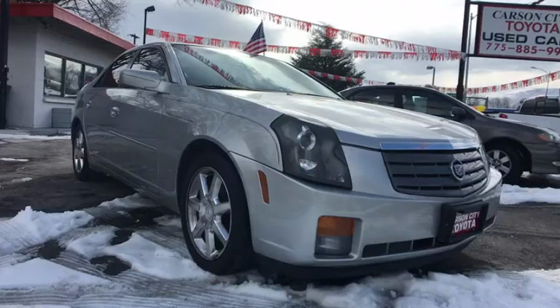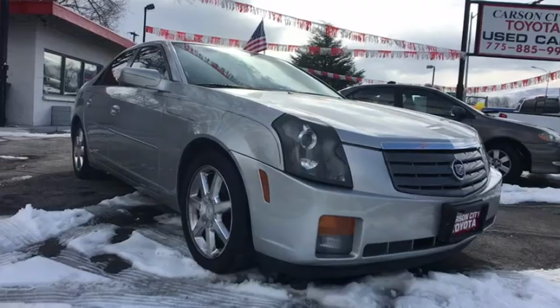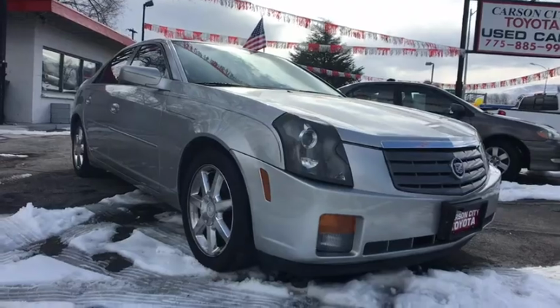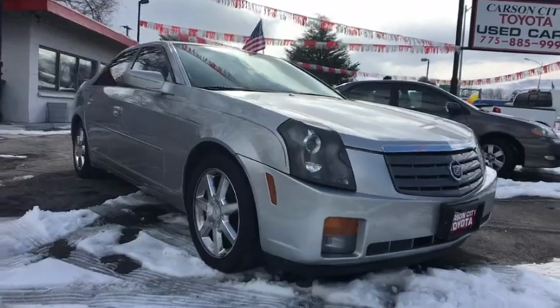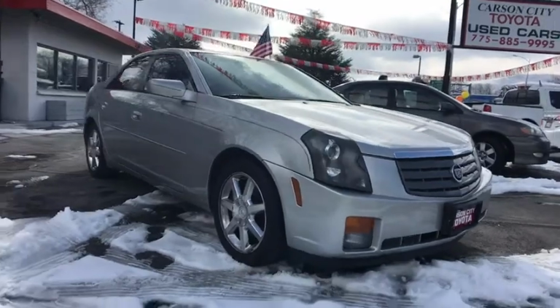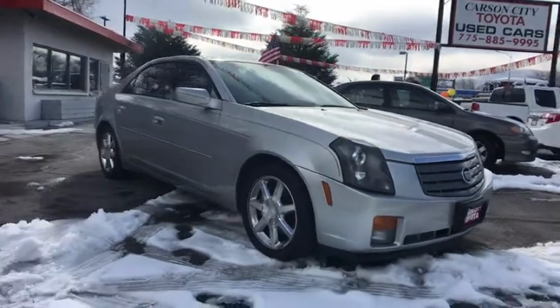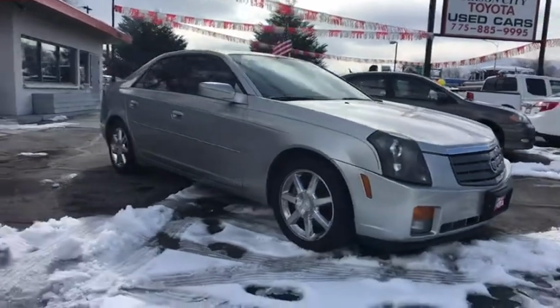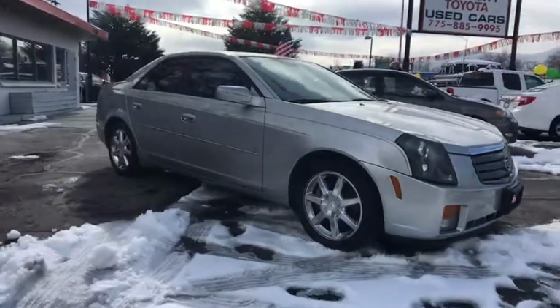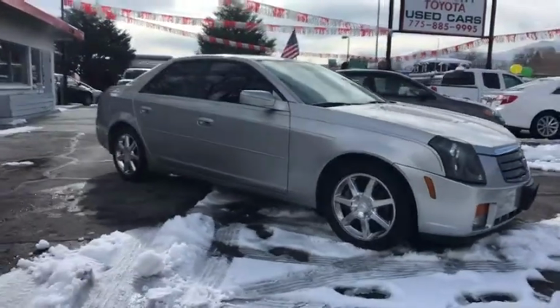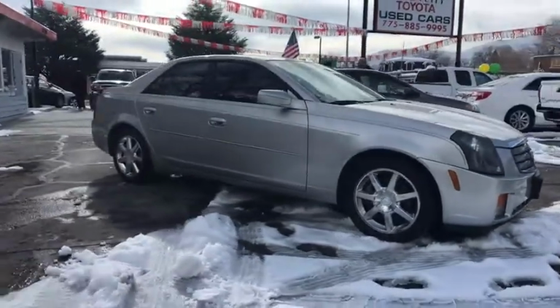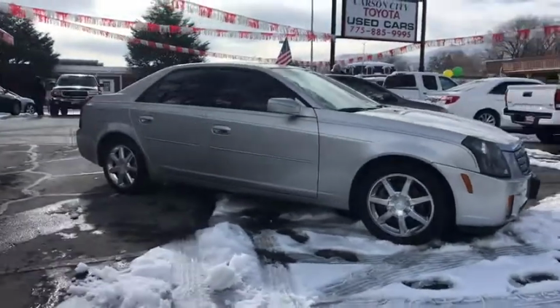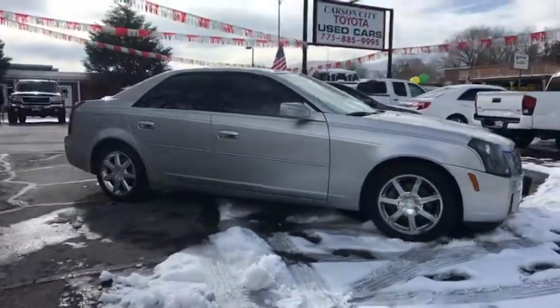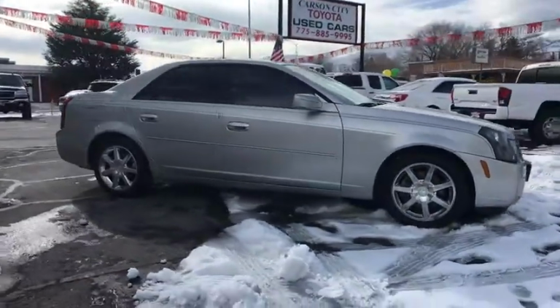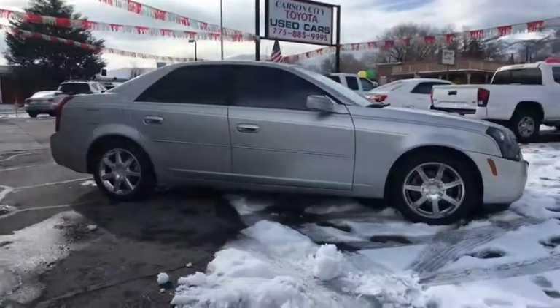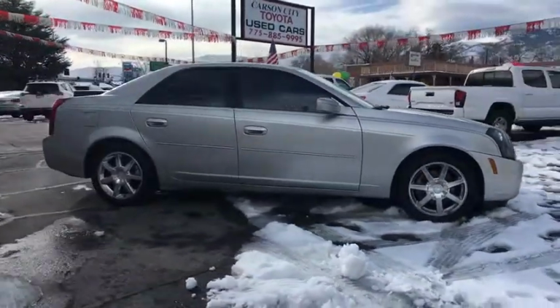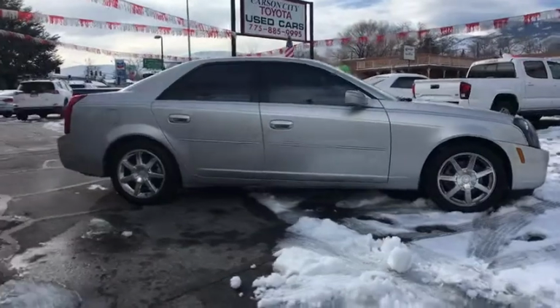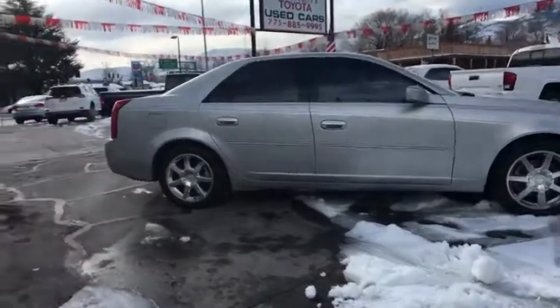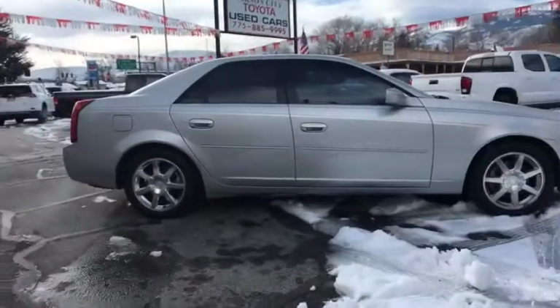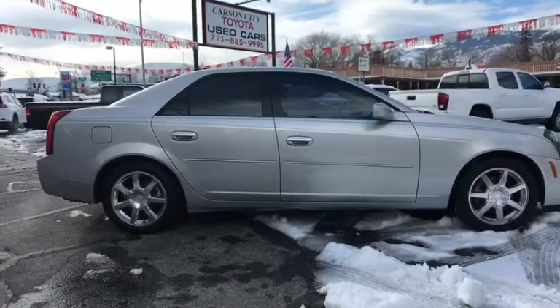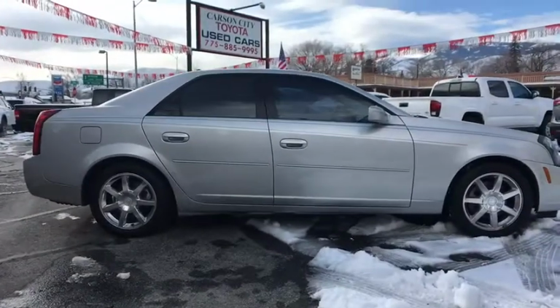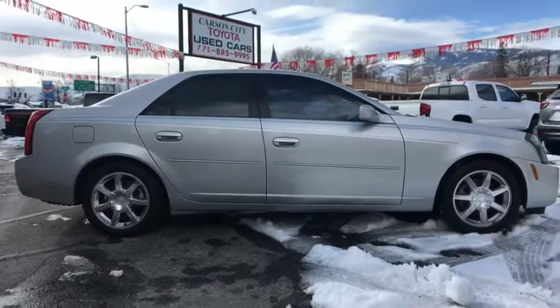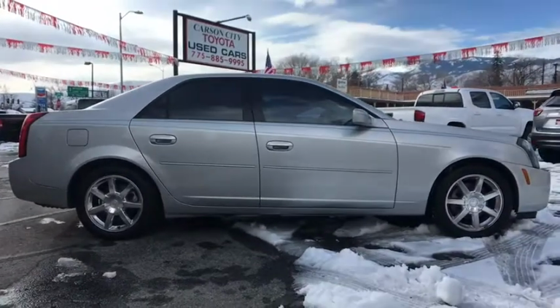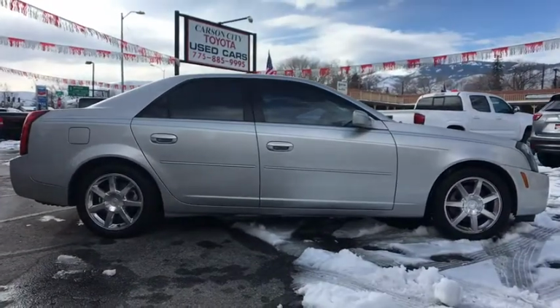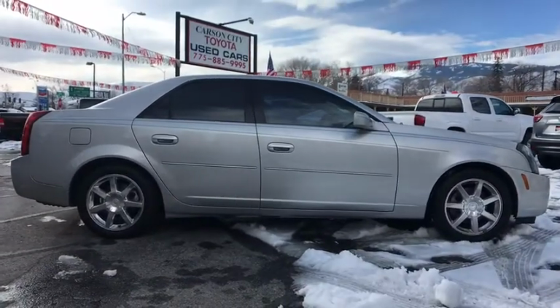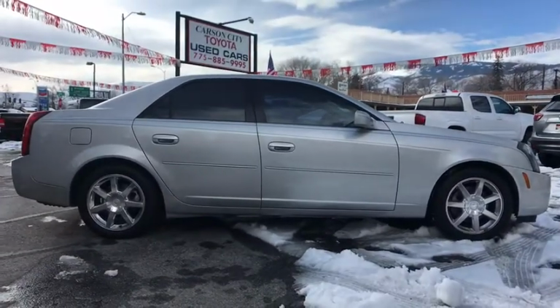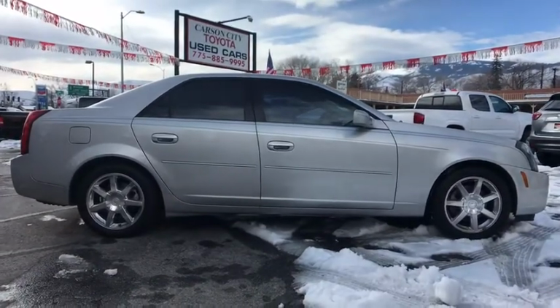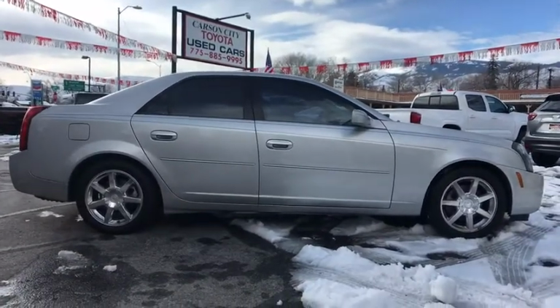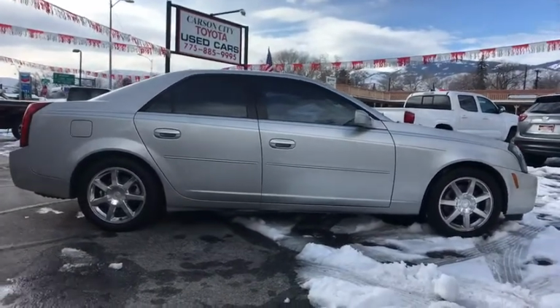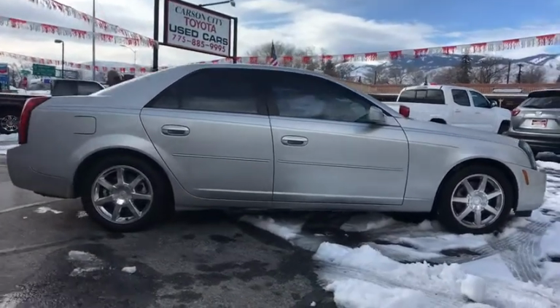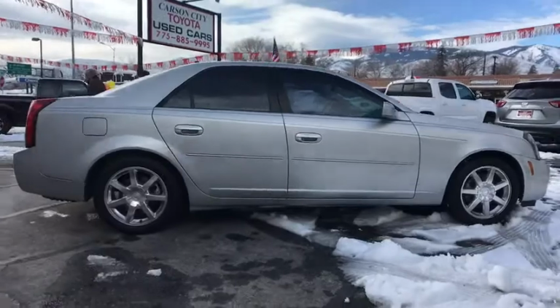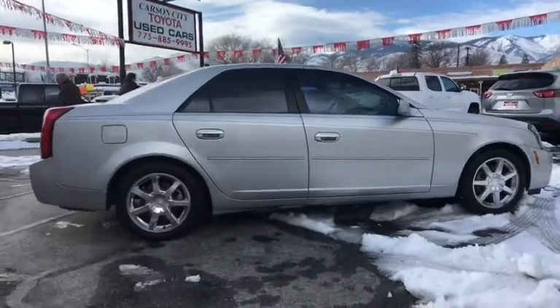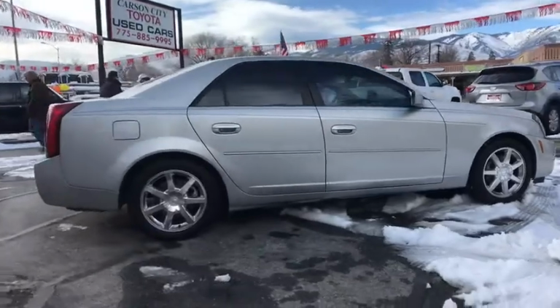You are going to love the 2004 Cadillac CTS. The CTS is a well-sorted blend of all-American style and European-inspired tuning with cutting-edge design.